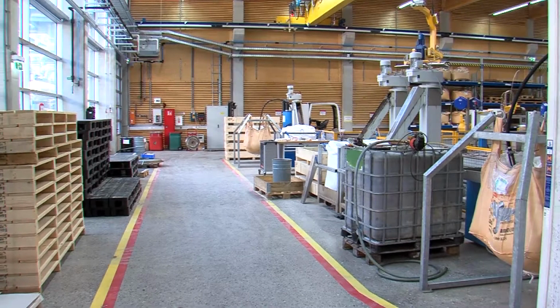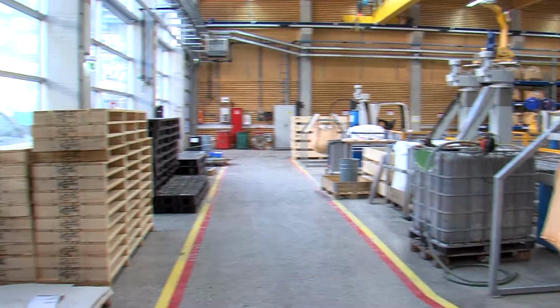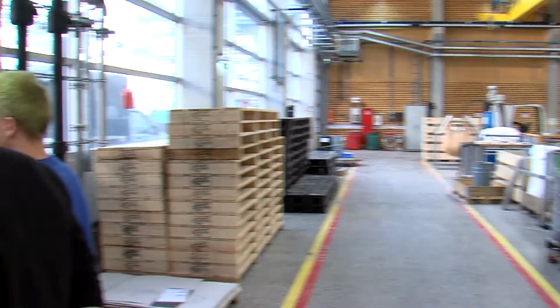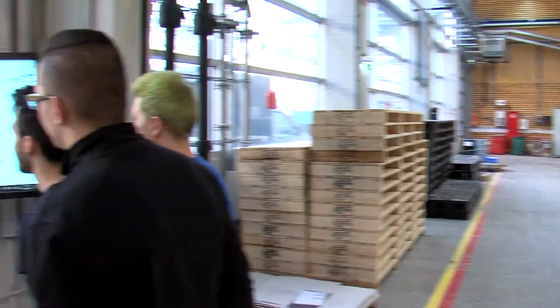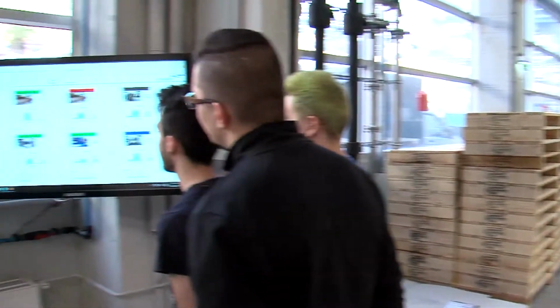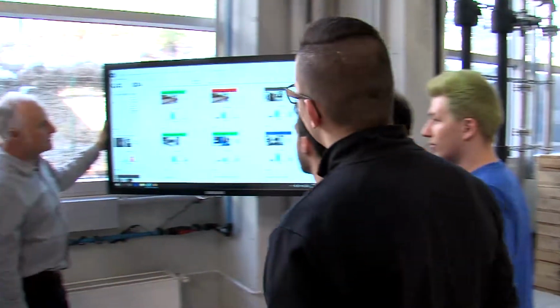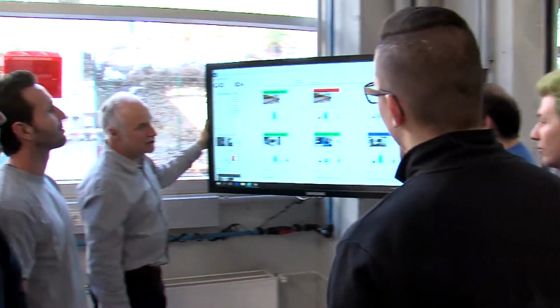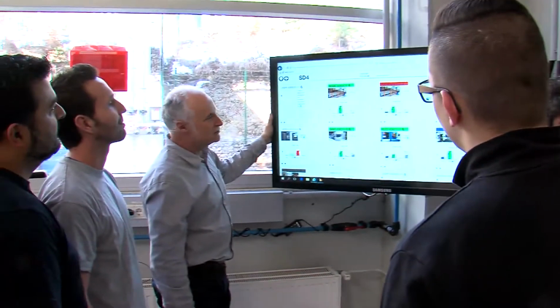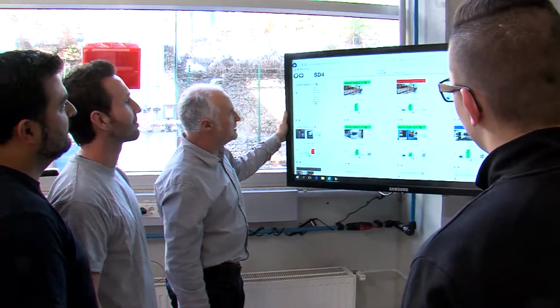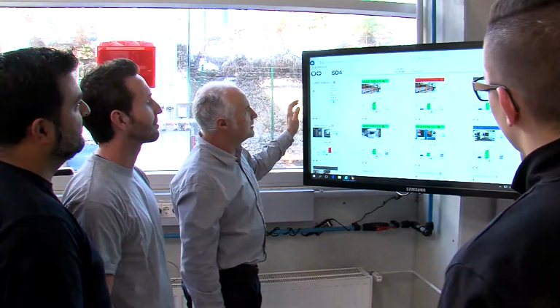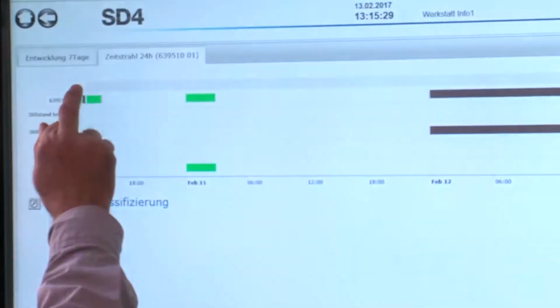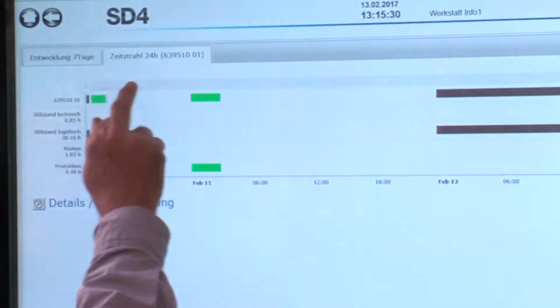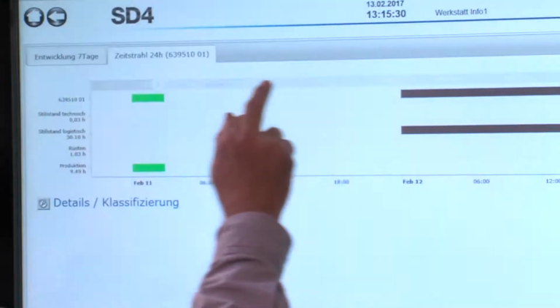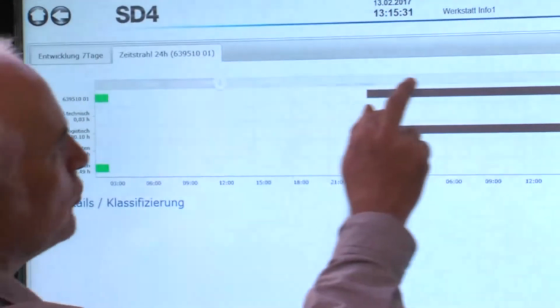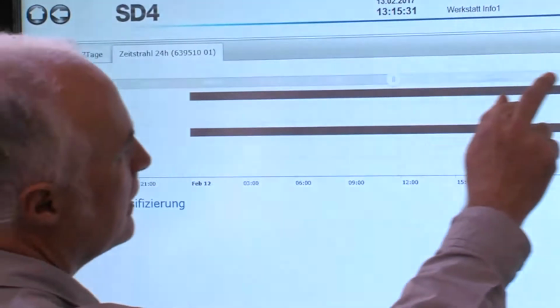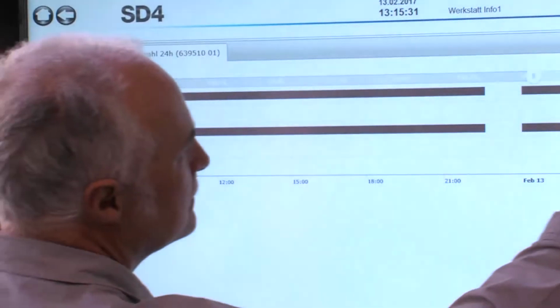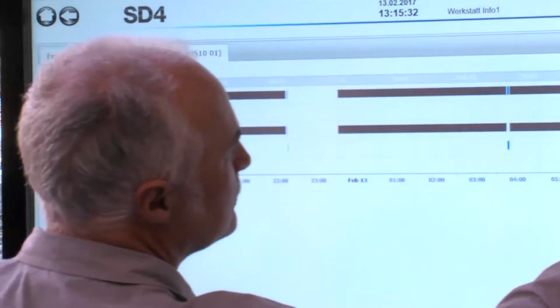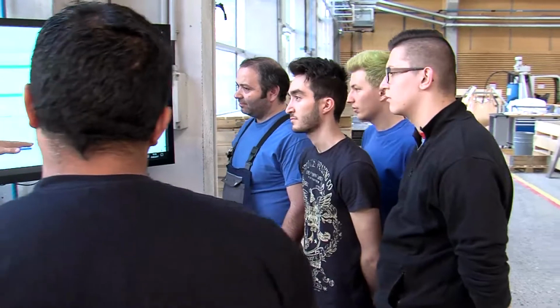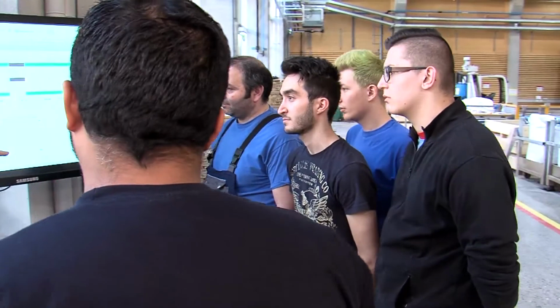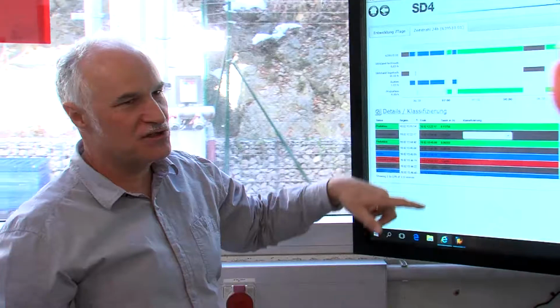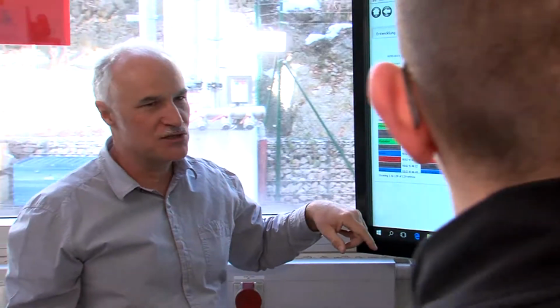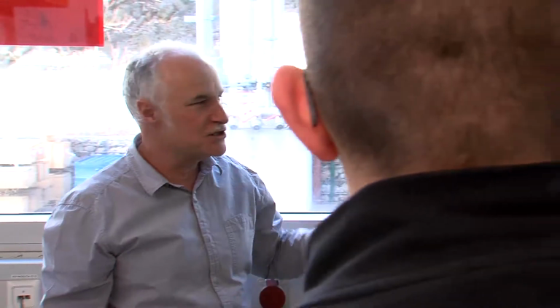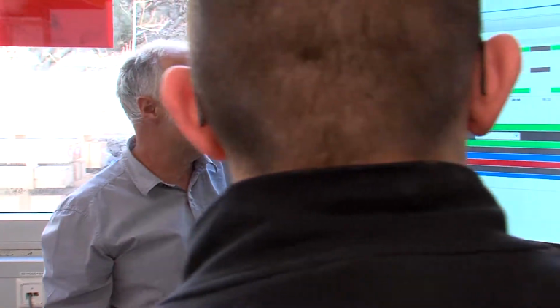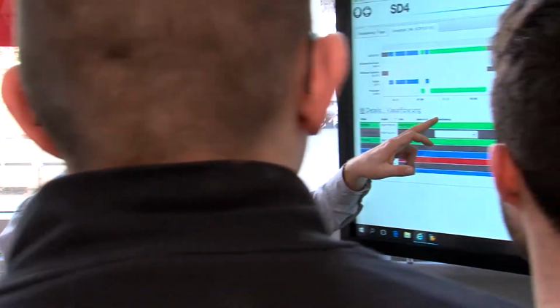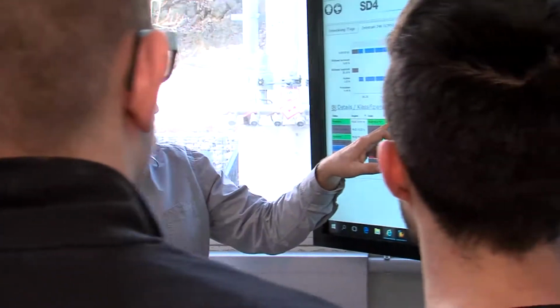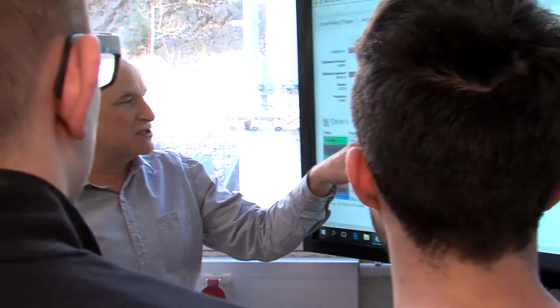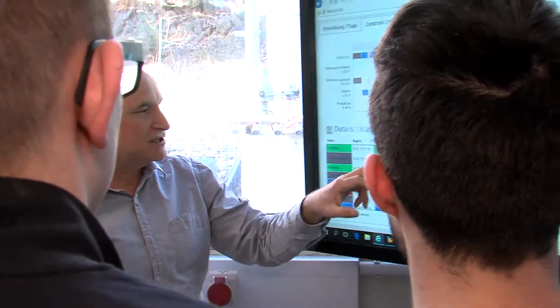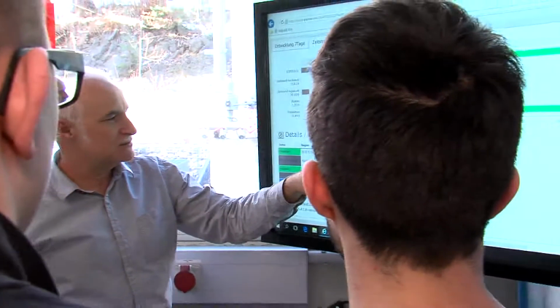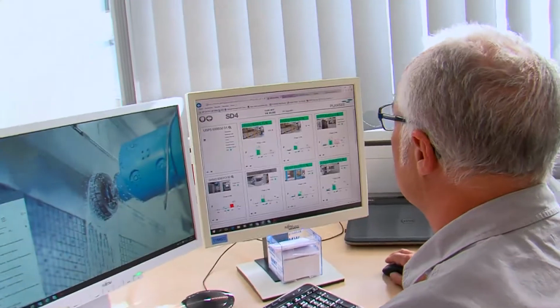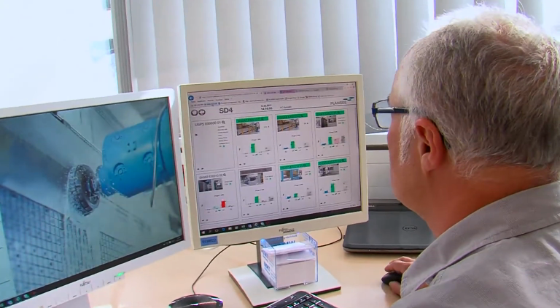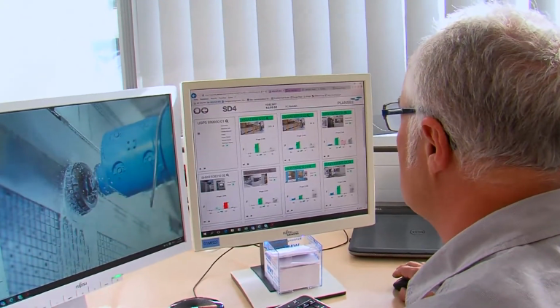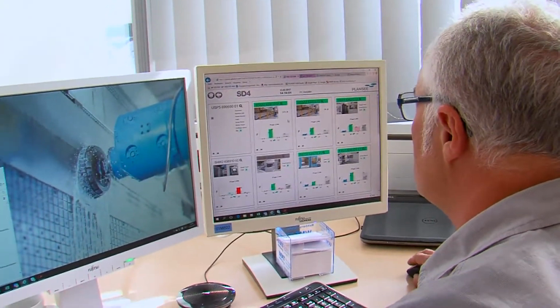Via an interface, the information is transferred to the SAP system 24 hours a day, 7 days a week. All information can be displayed via an app on the terminals or on the office computer.